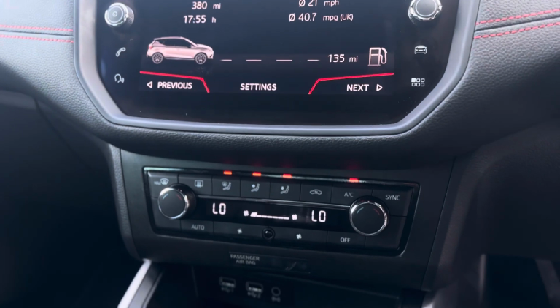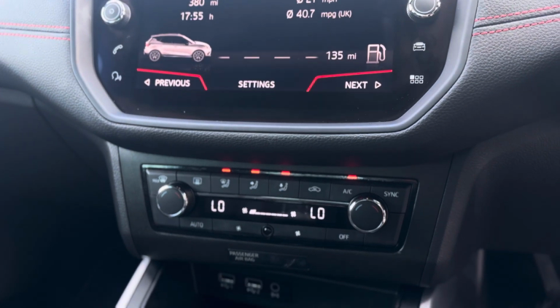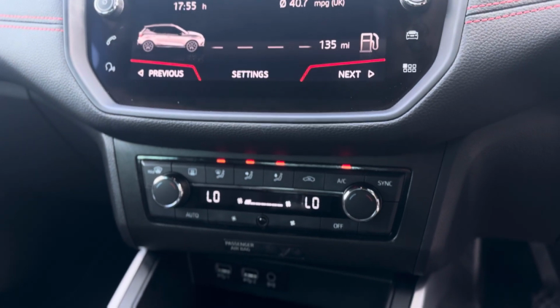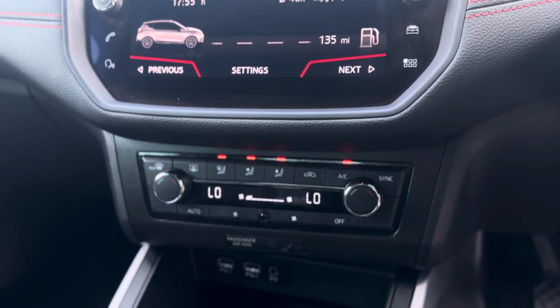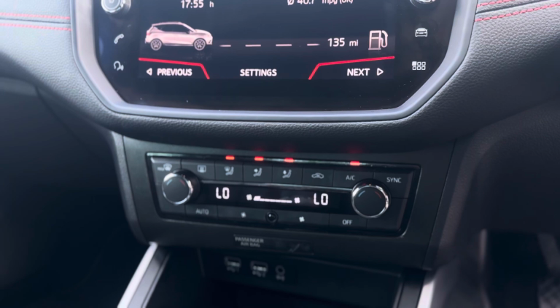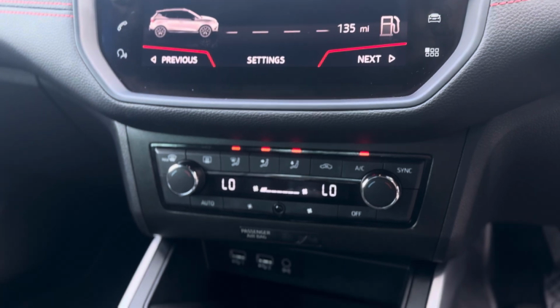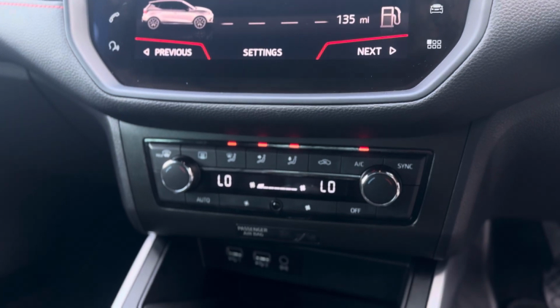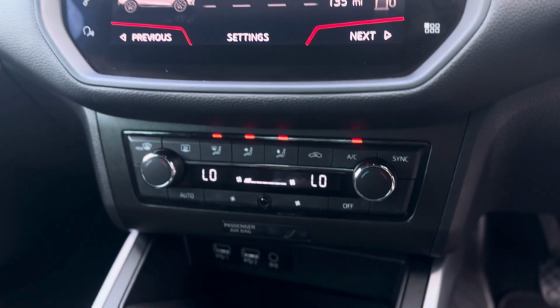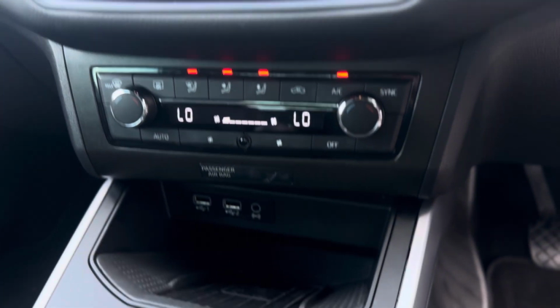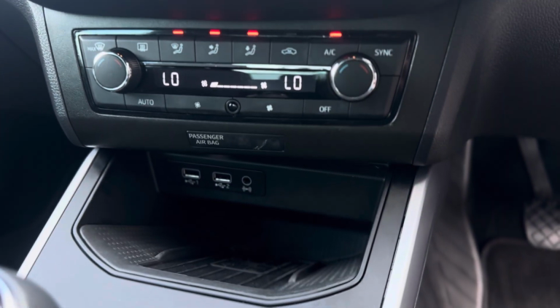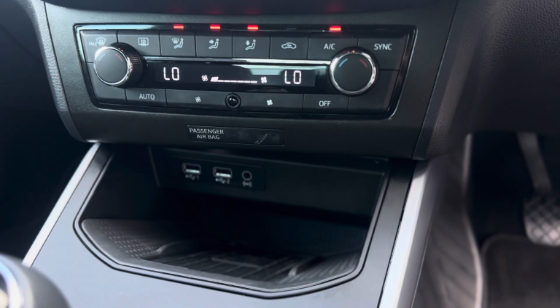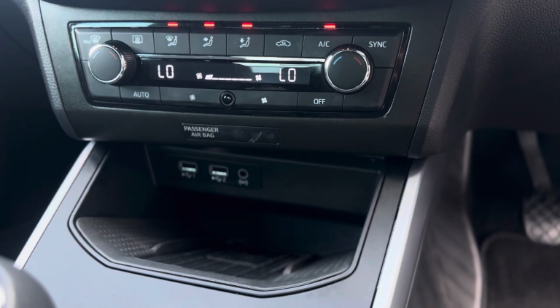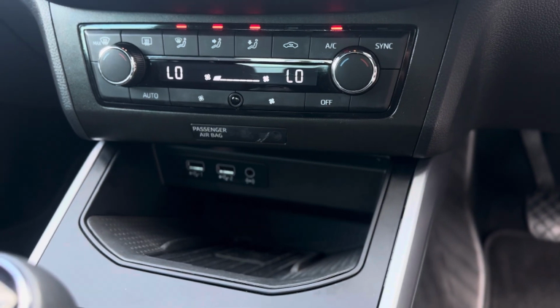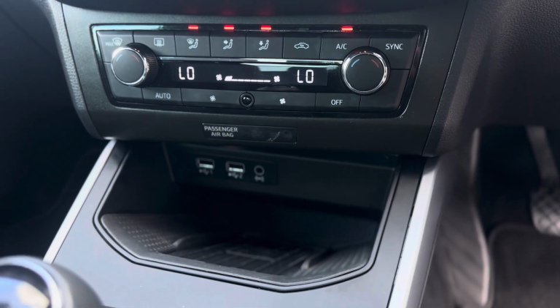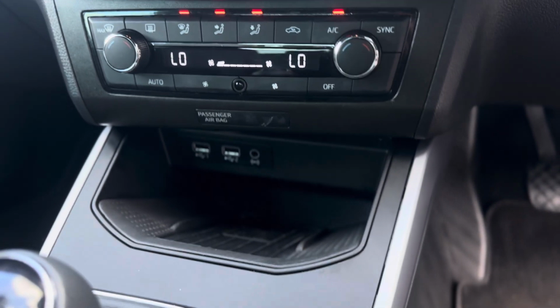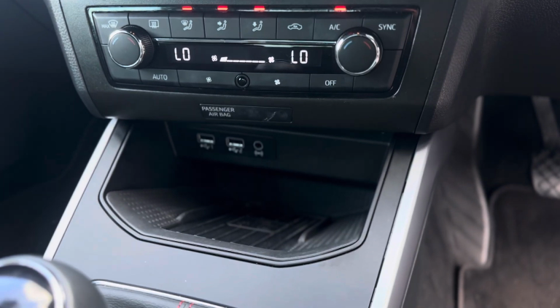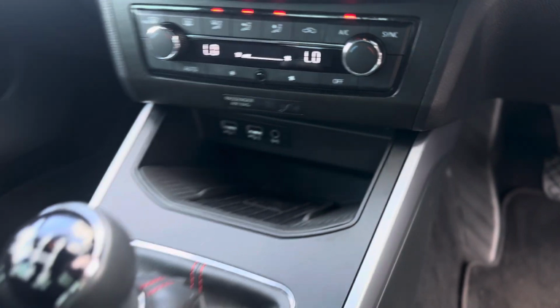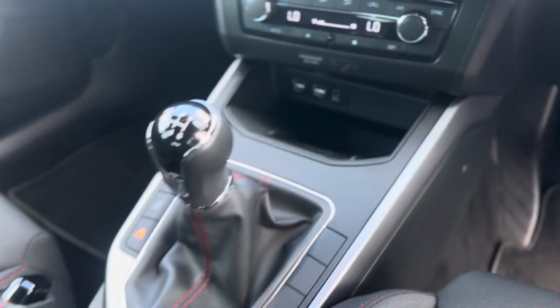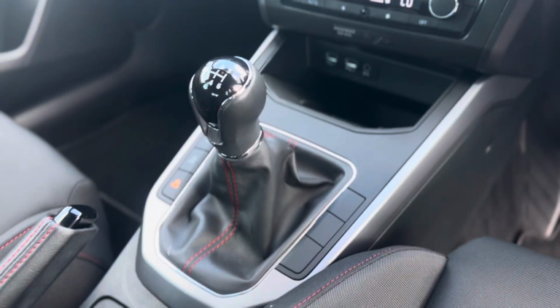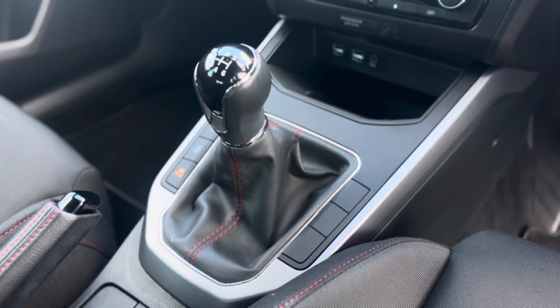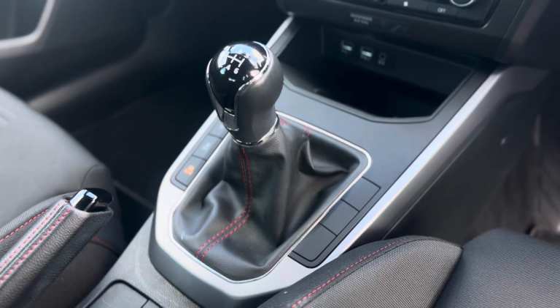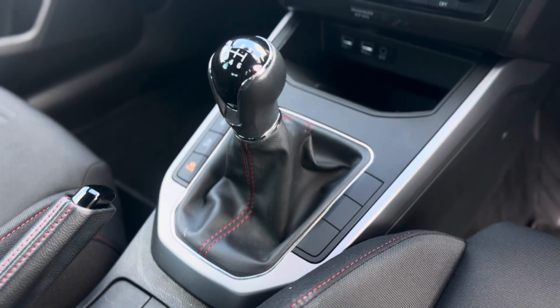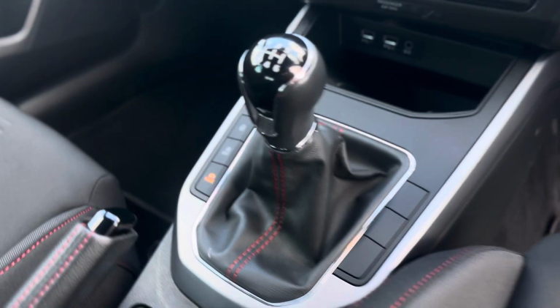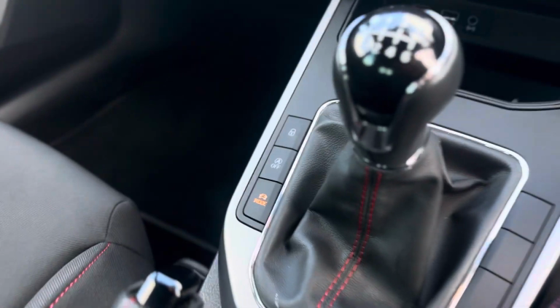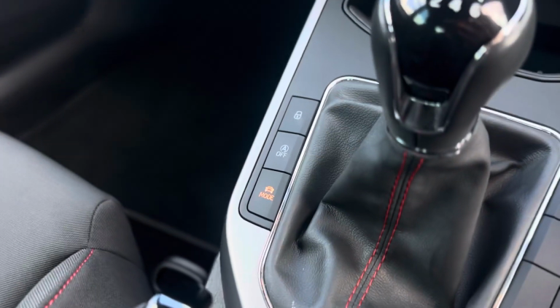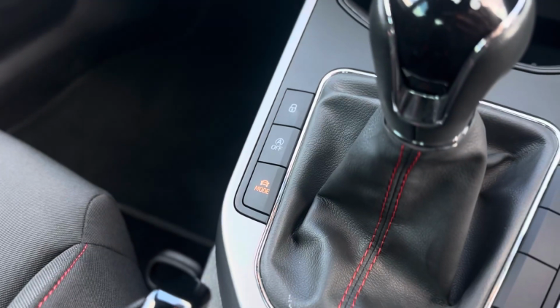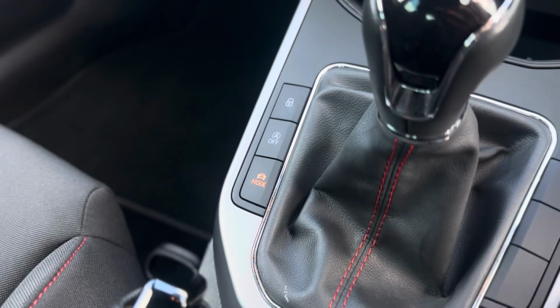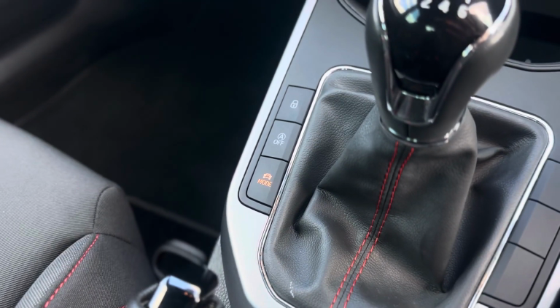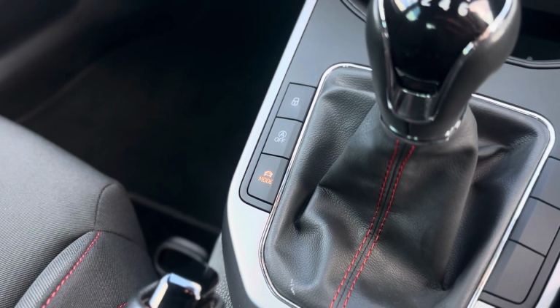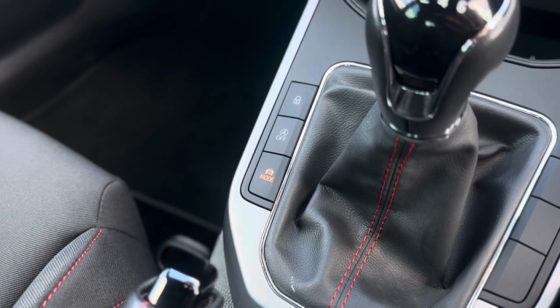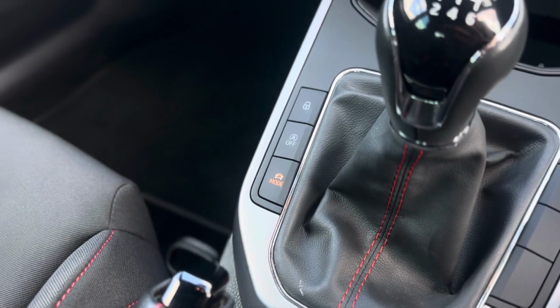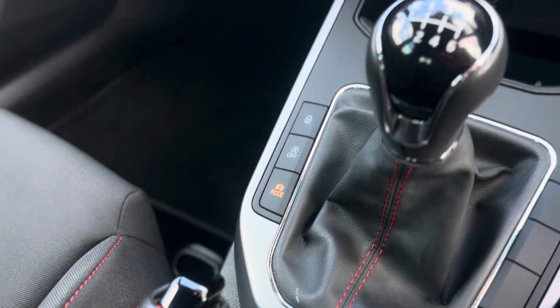With your climate controls you can have two different temperatures either side of the vehicle, two USB charging ports with a wireless charger, and as you can see it's a six-speed manual gearbox with drive mode select so you can have eco, normal and sport mode.